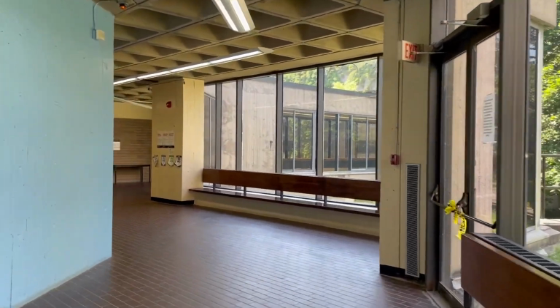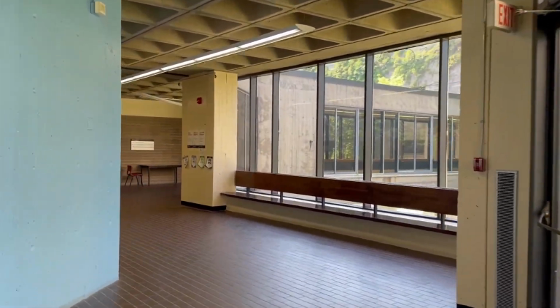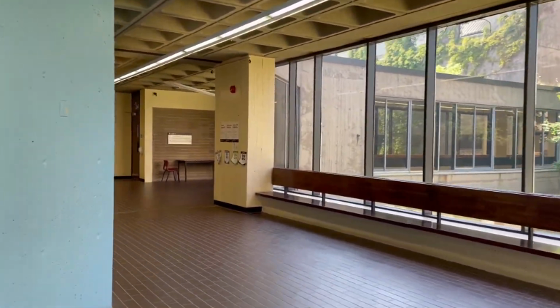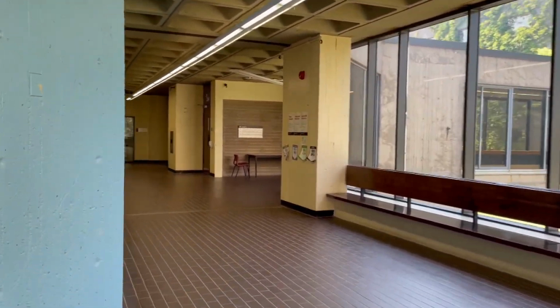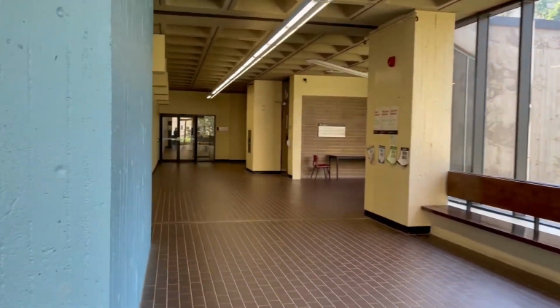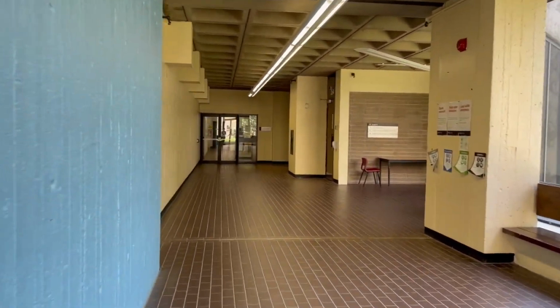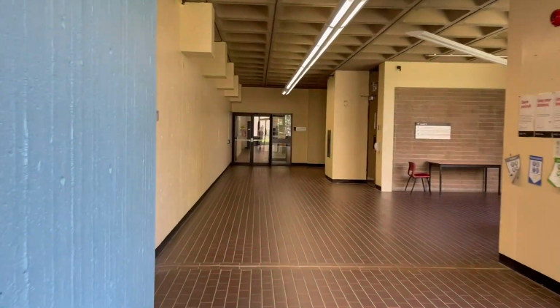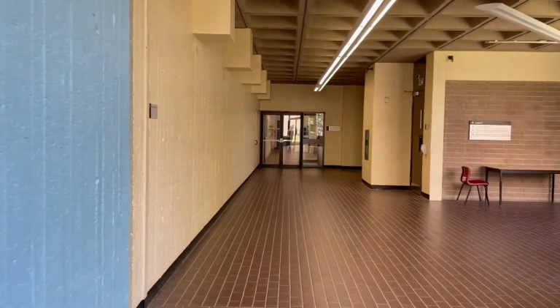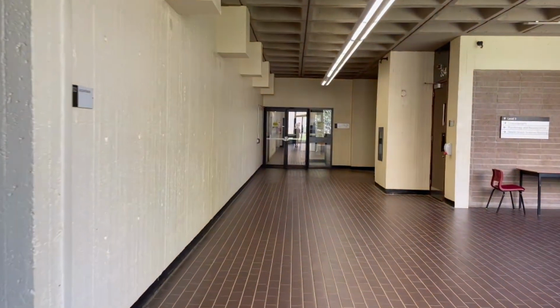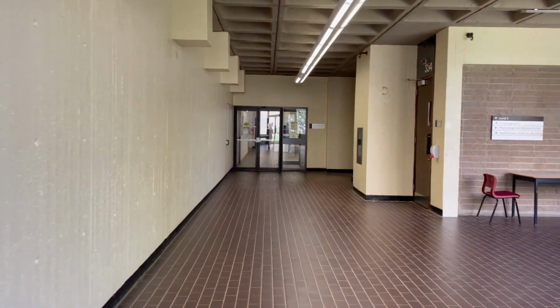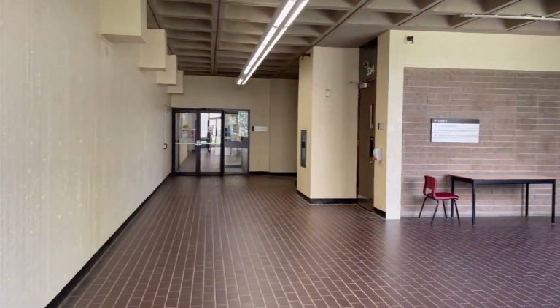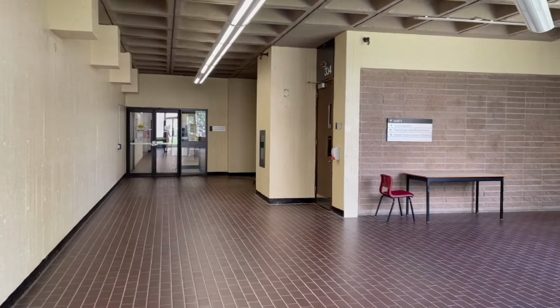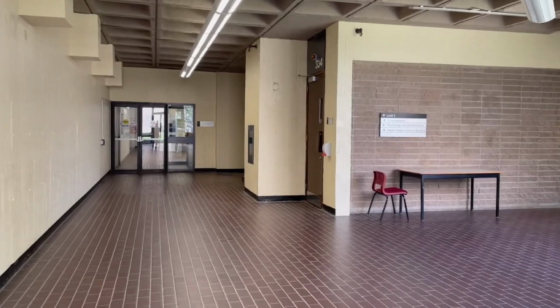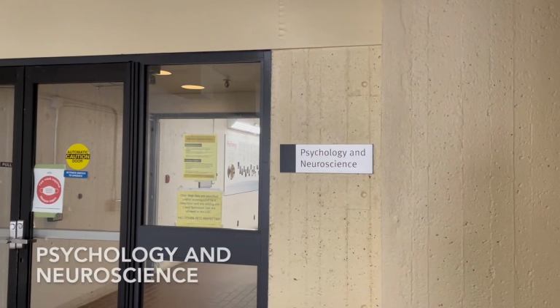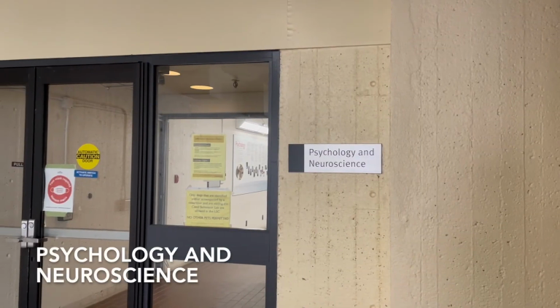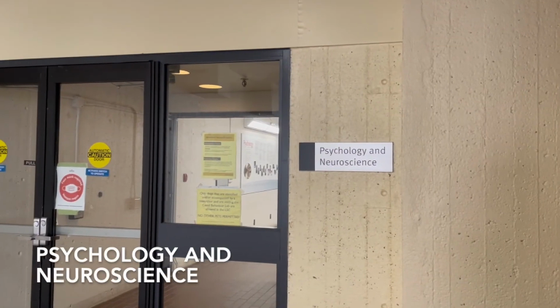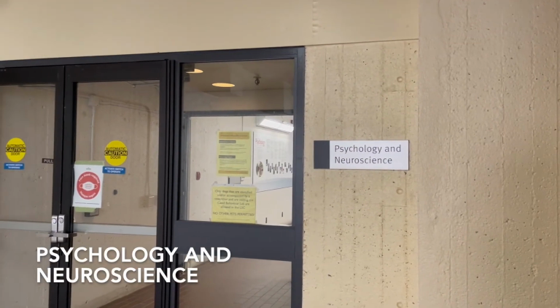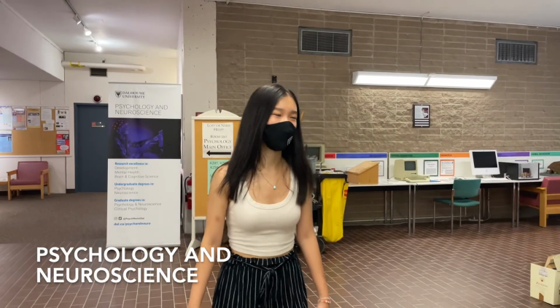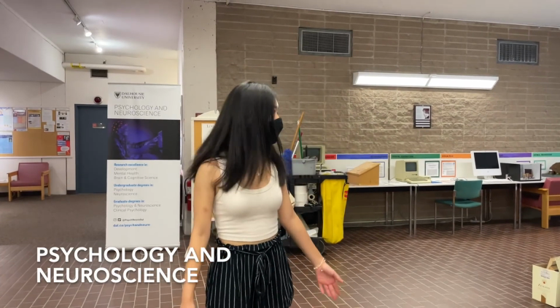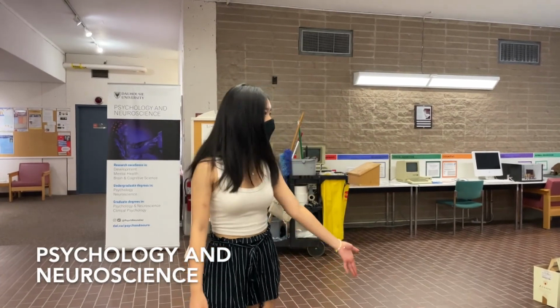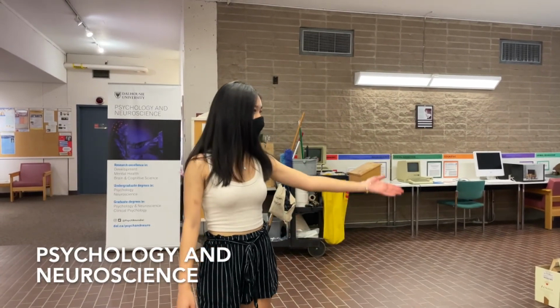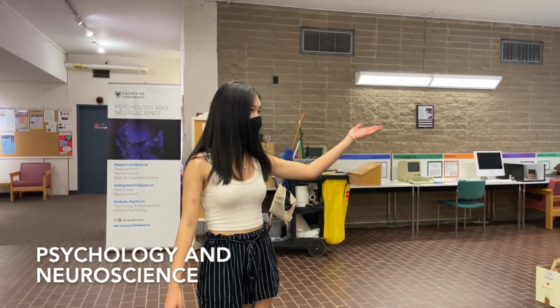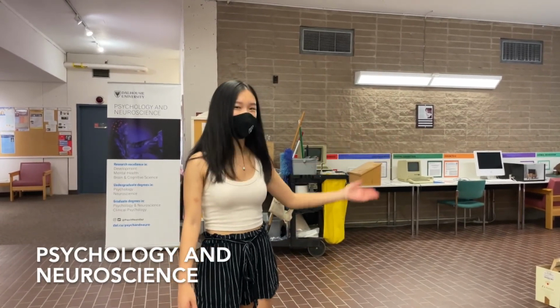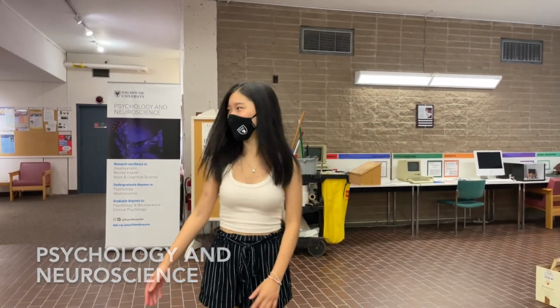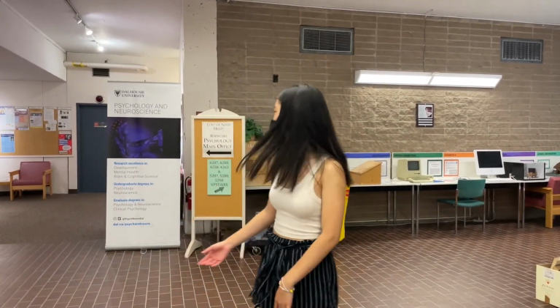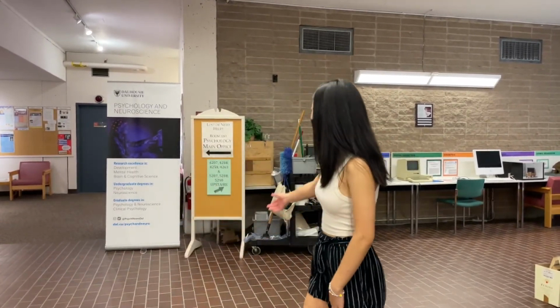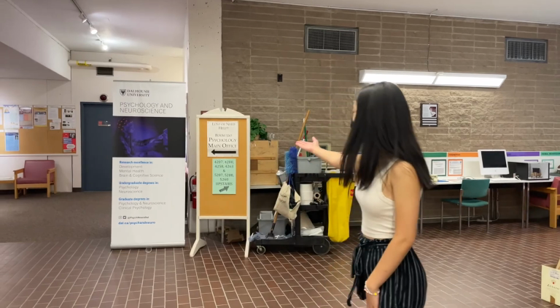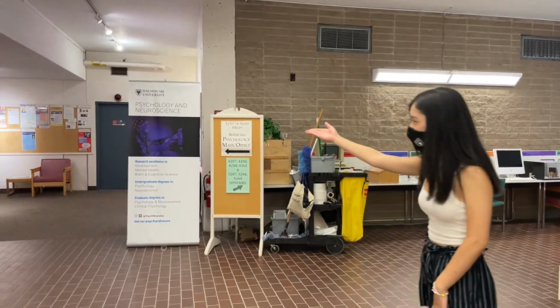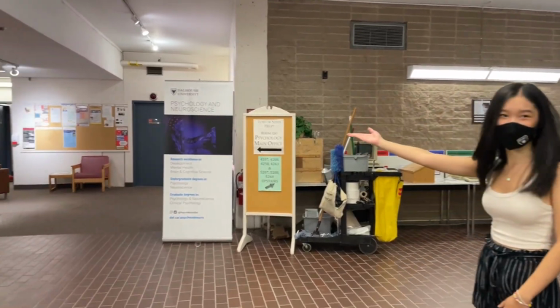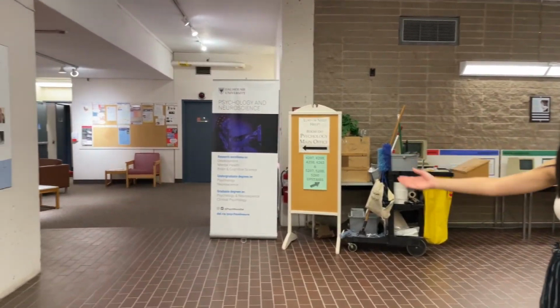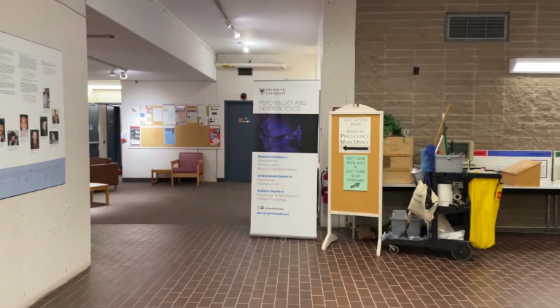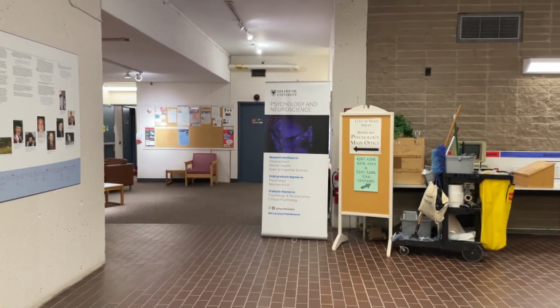First, we're going to visit the Department of Psychology and Neuroscience. First-year psych labs are located on the fifth floor, and to the left you can find the main department office.